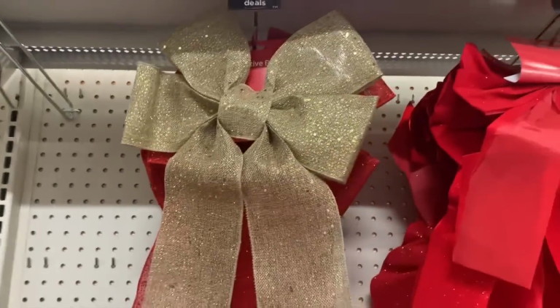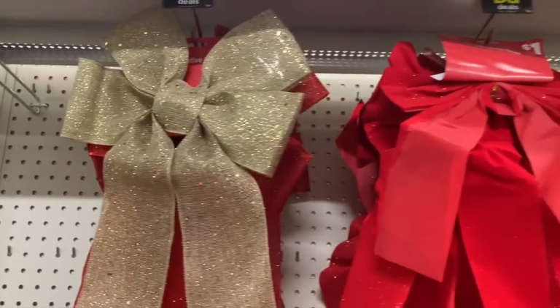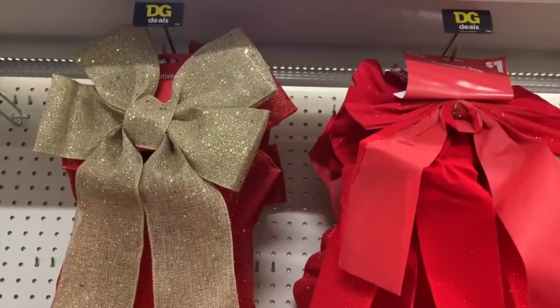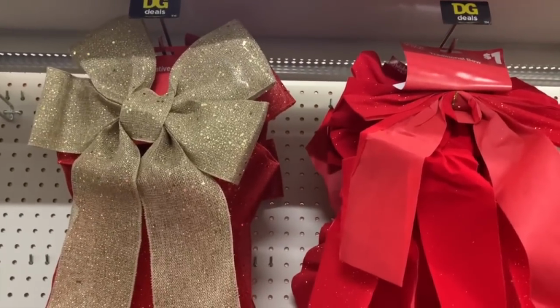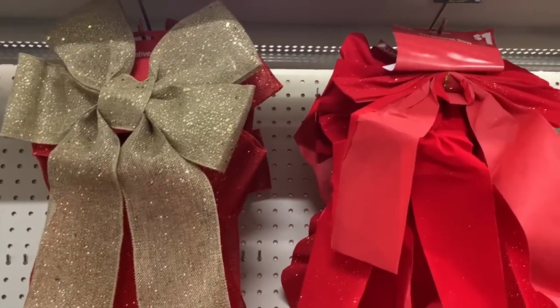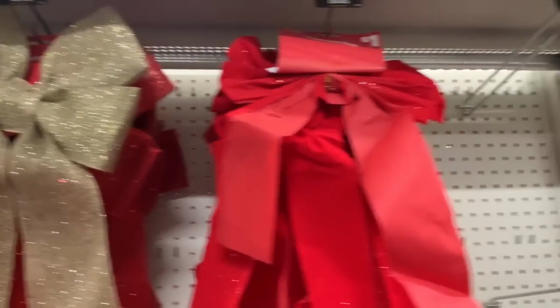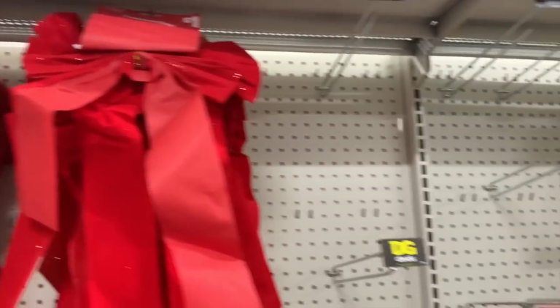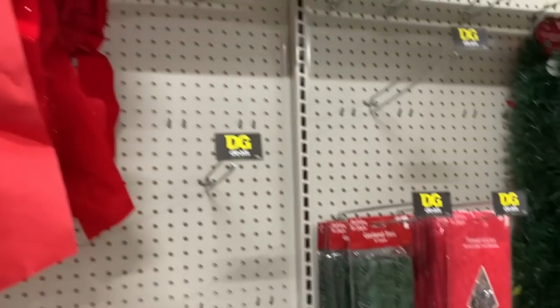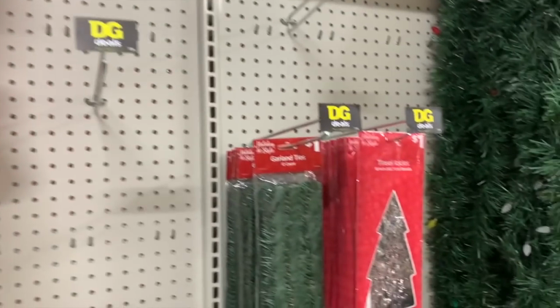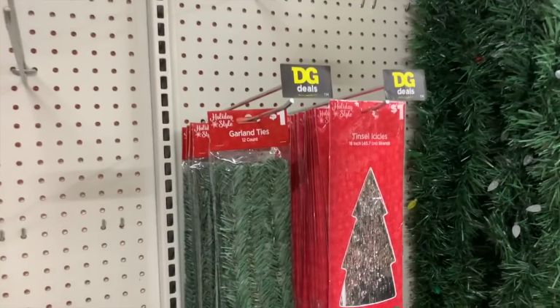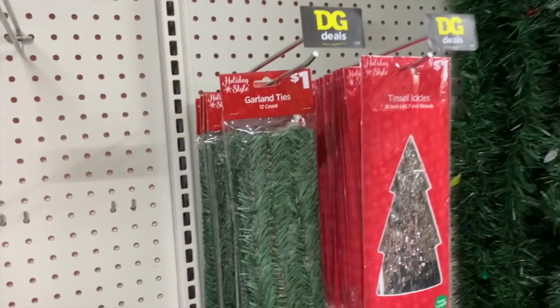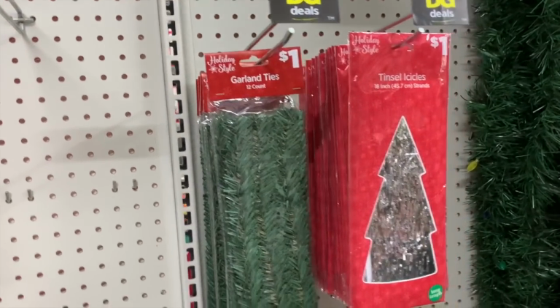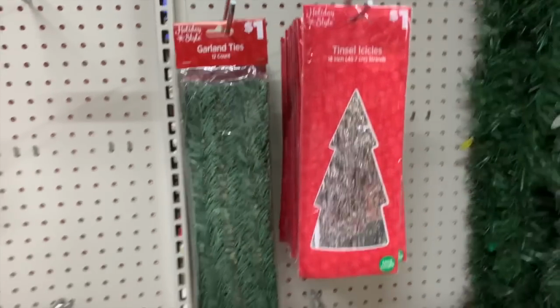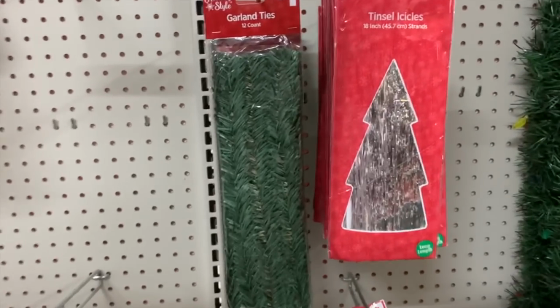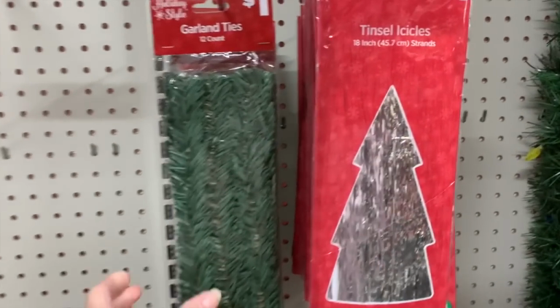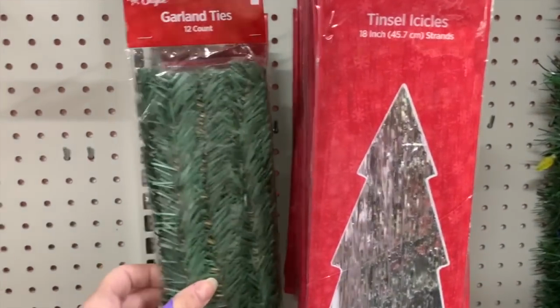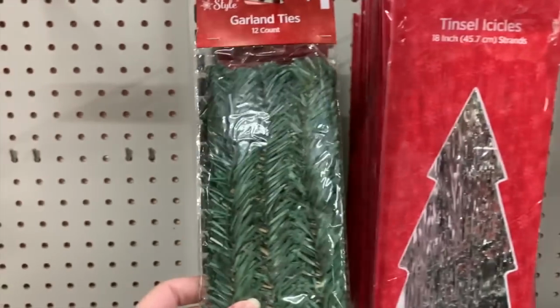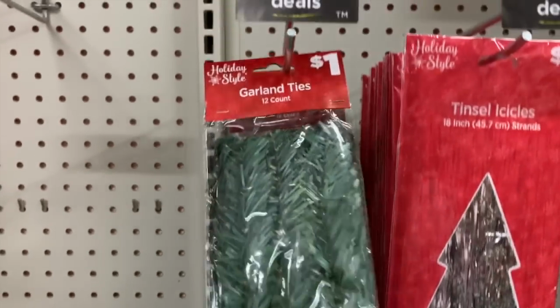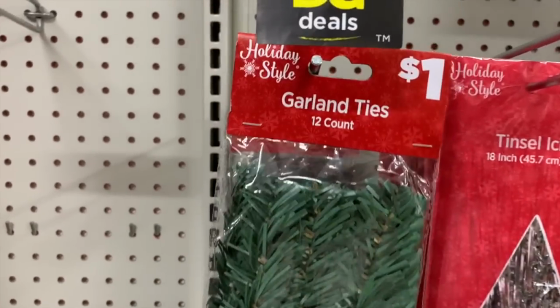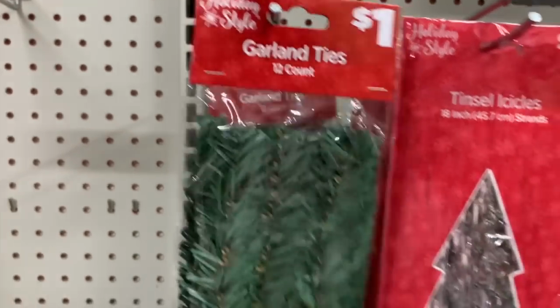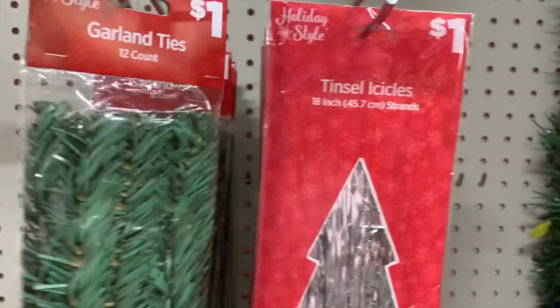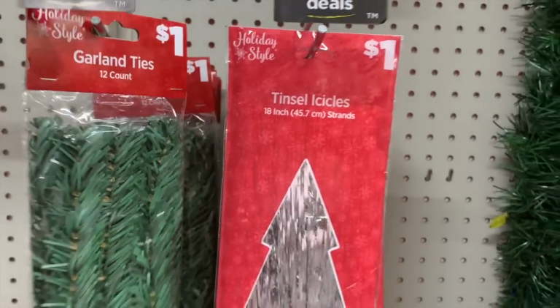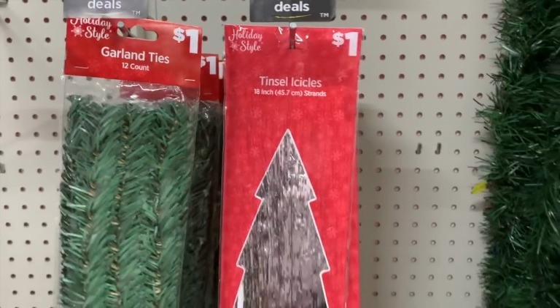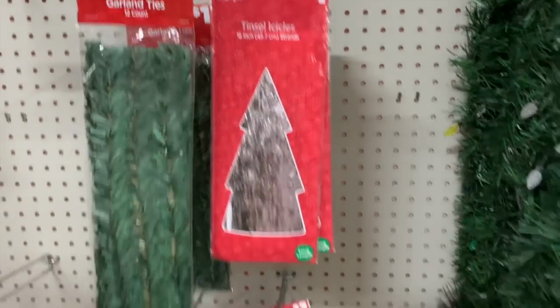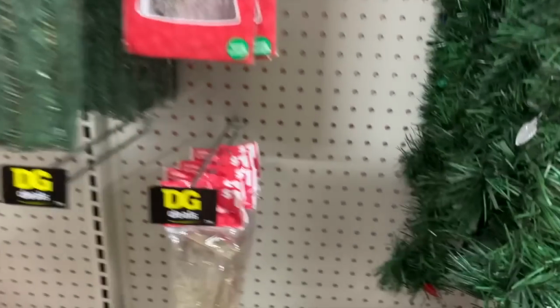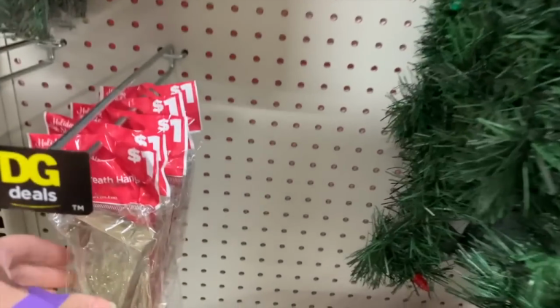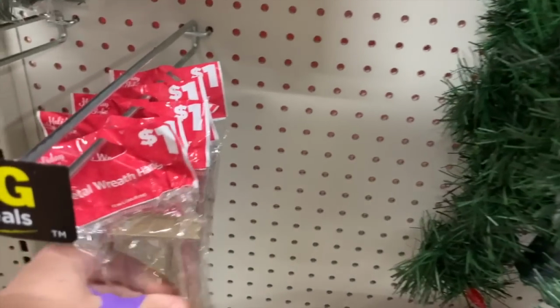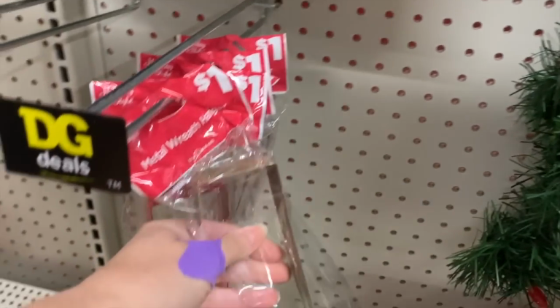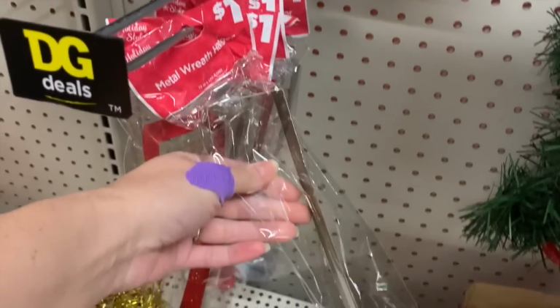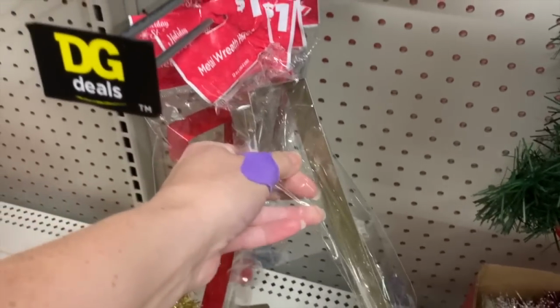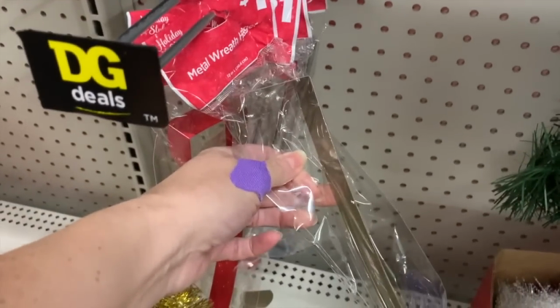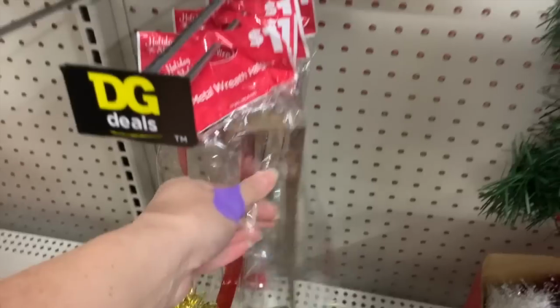We have some big bows up here. These are also a dollar. I'm pretty sure there's going to be more on the other side. Garland ties and icicles, and a metal wreath hanger for a dollar.